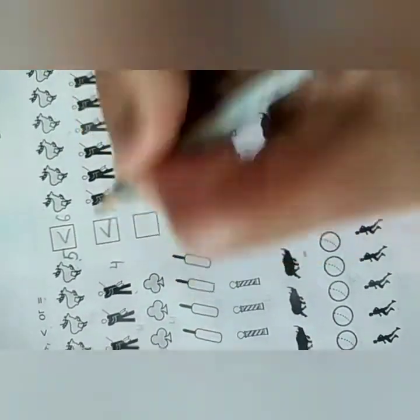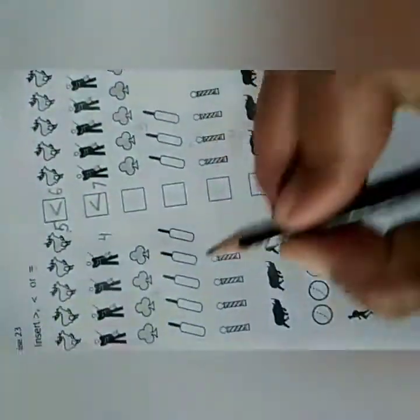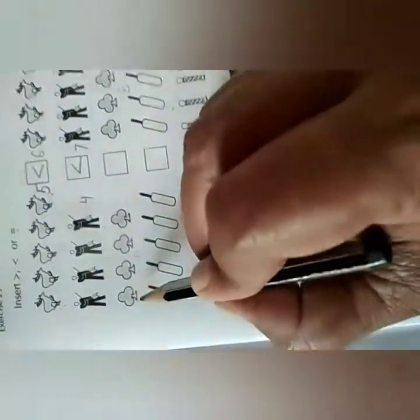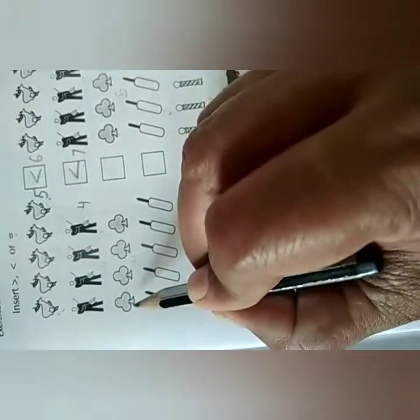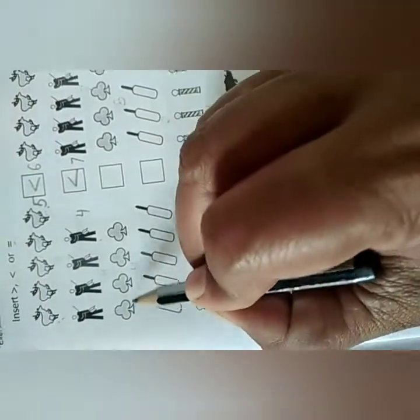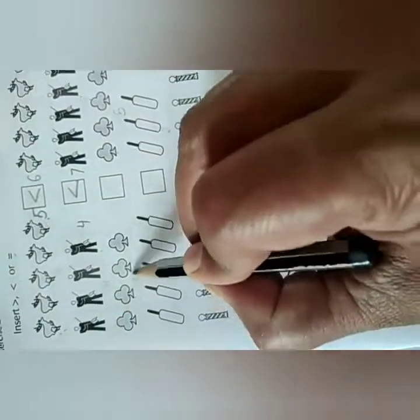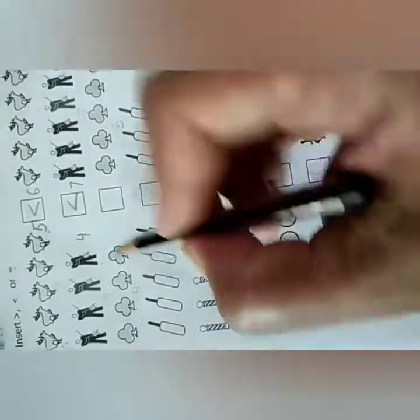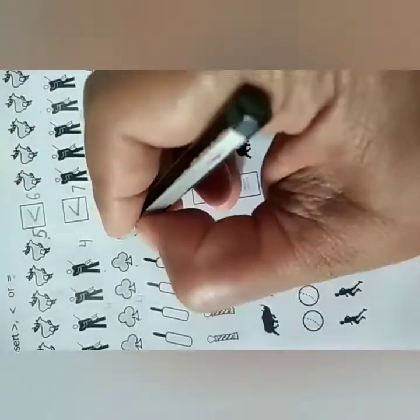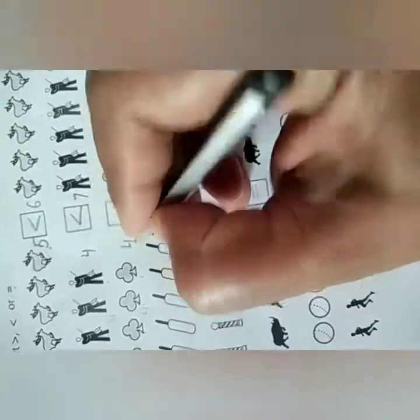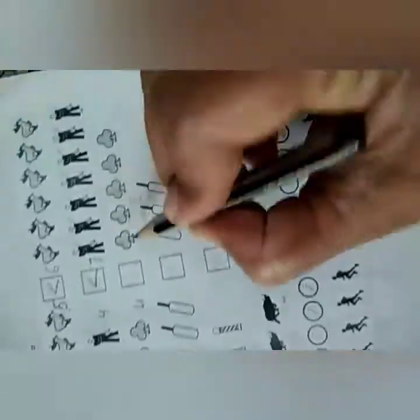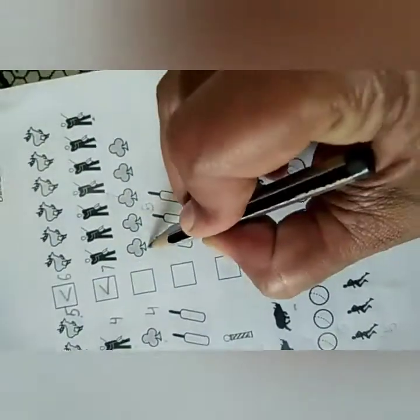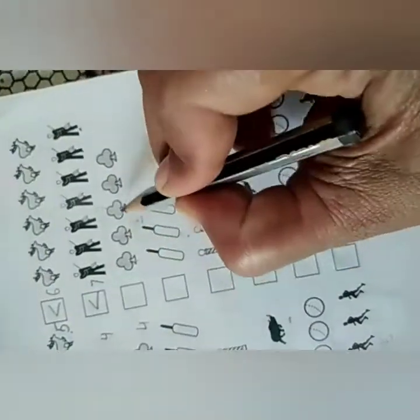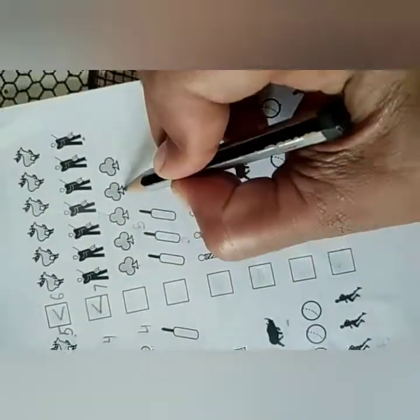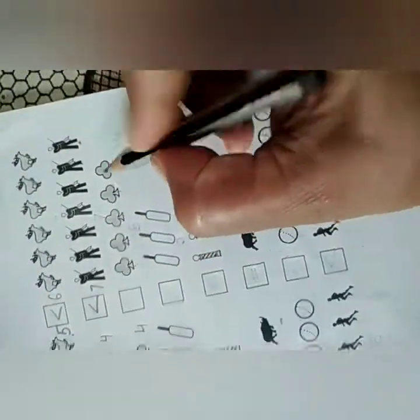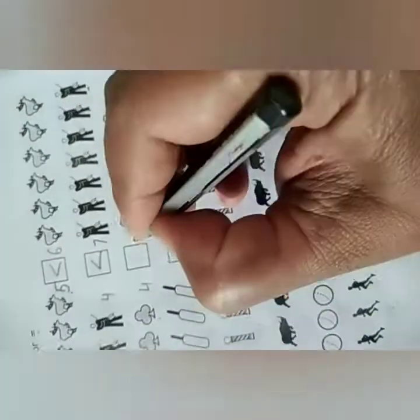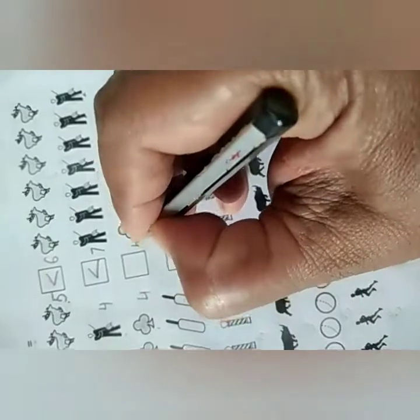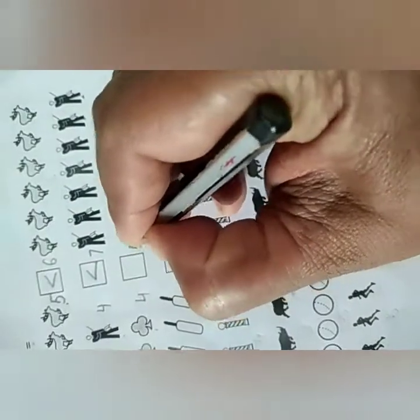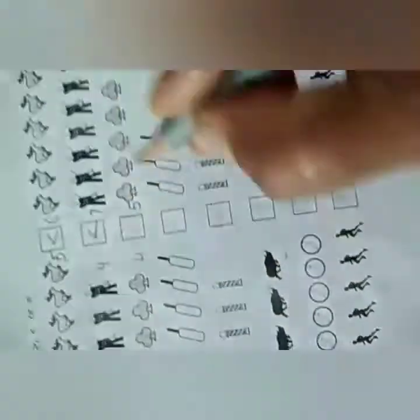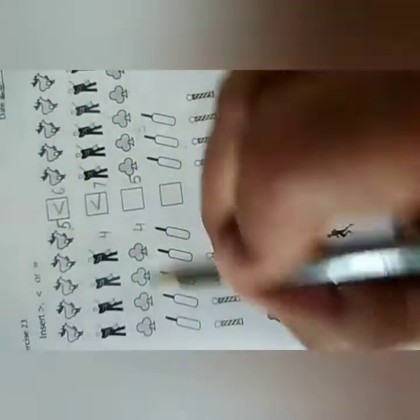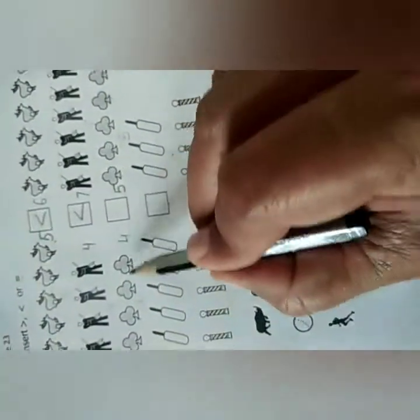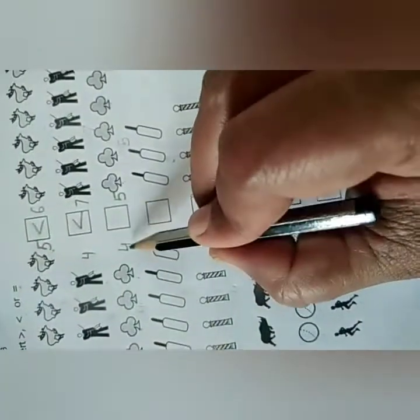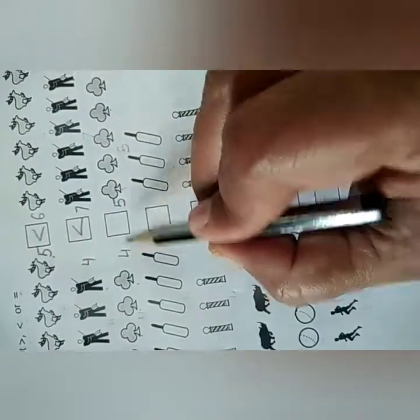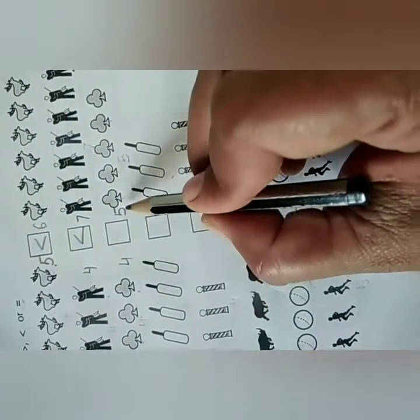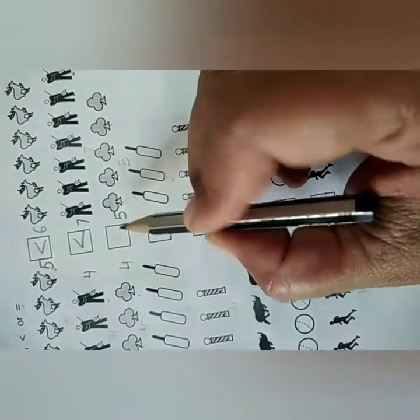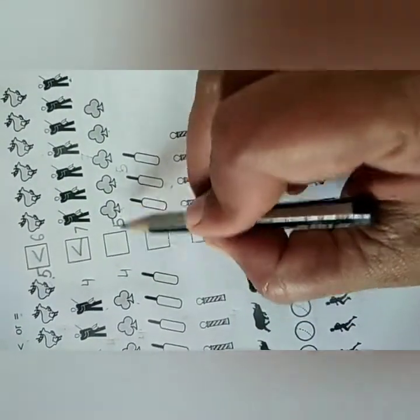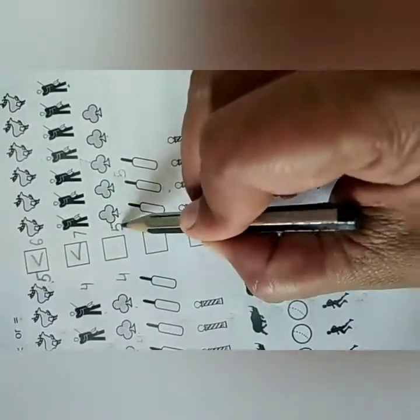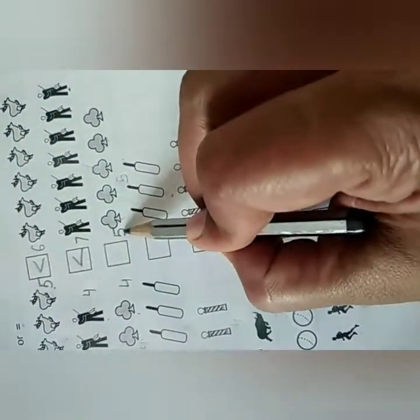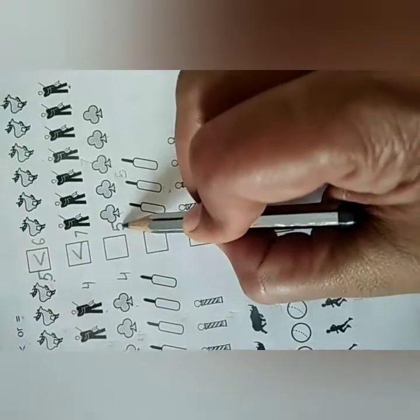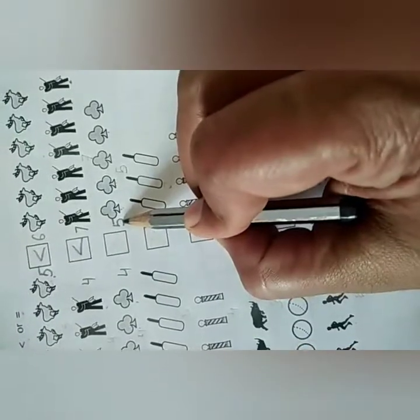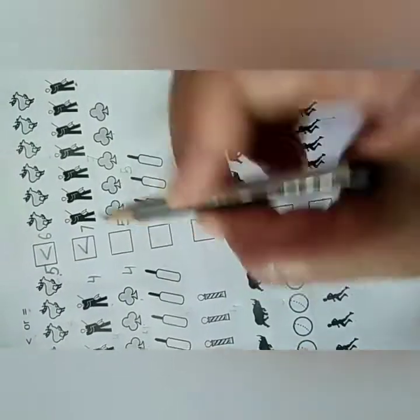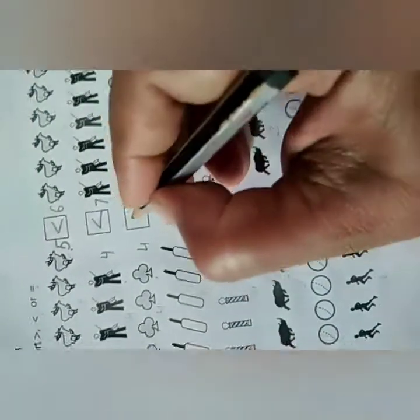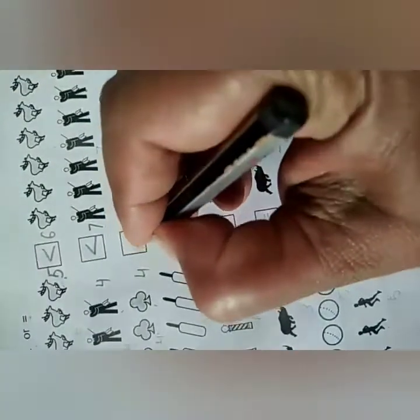Put this sign. Next: count 1, 2, 3, 4 — write 4 here. Then count: 1, 2, 3, 4, 5 — write 5 here. So 4 is greater than or less than 5? Yes, less than. So put this sign.